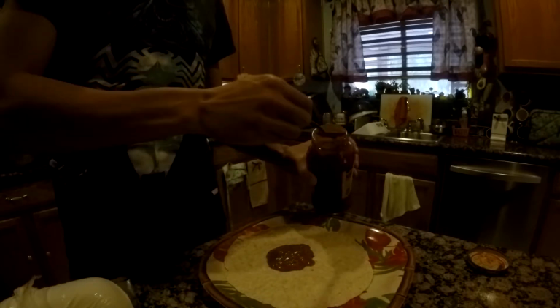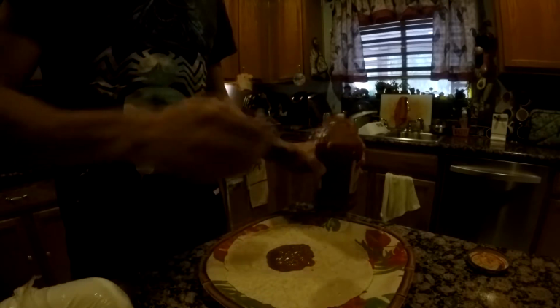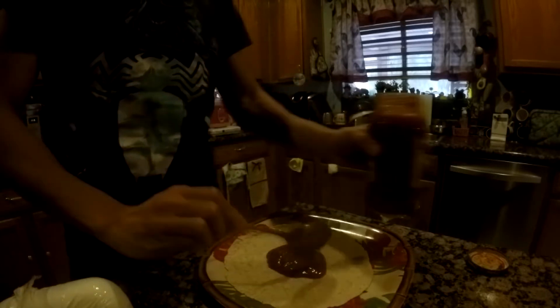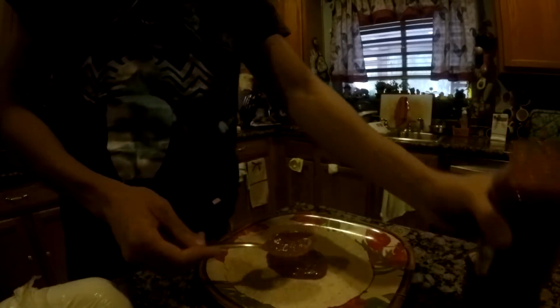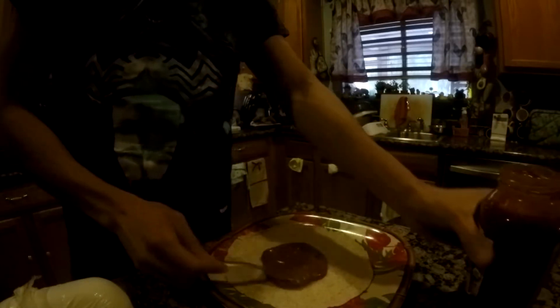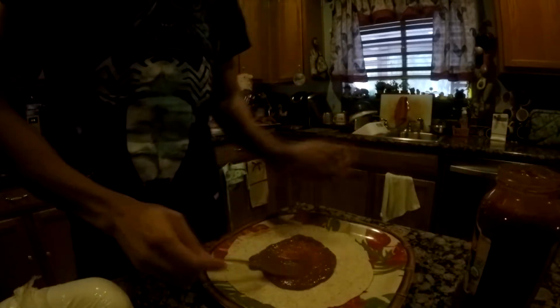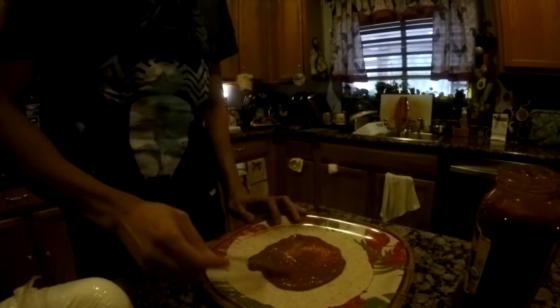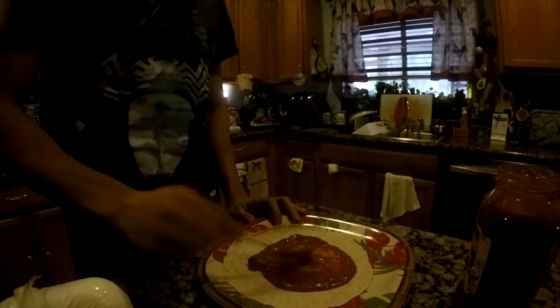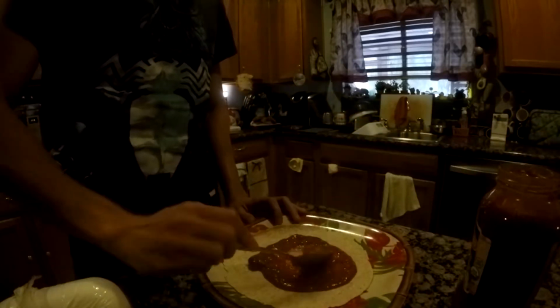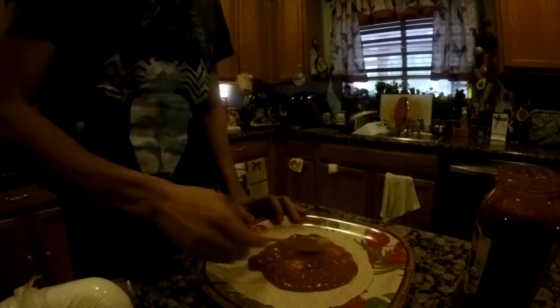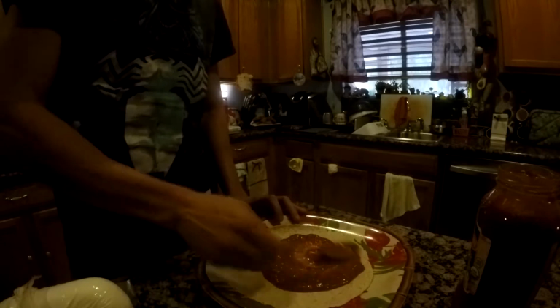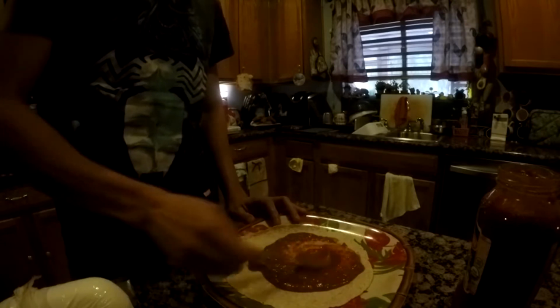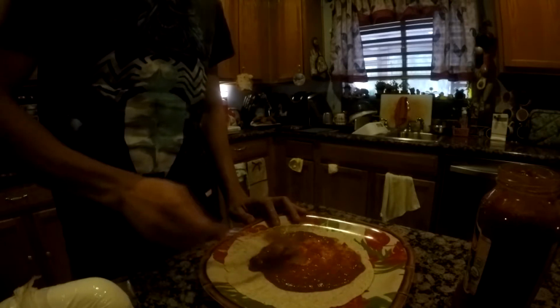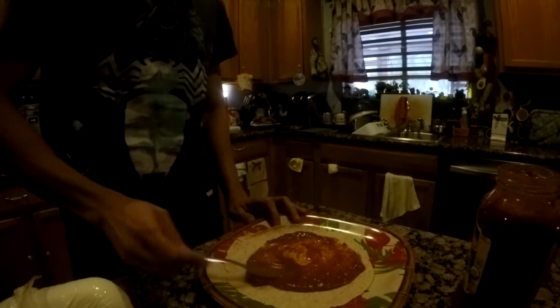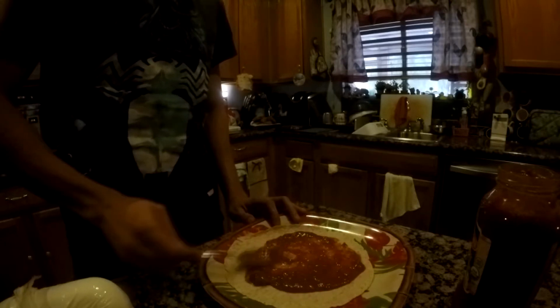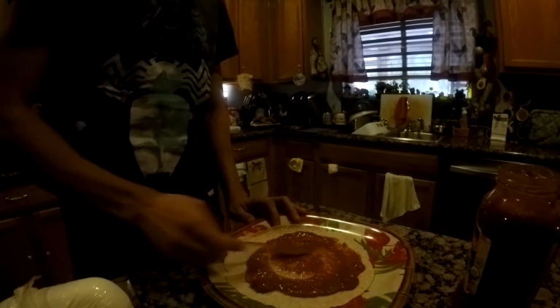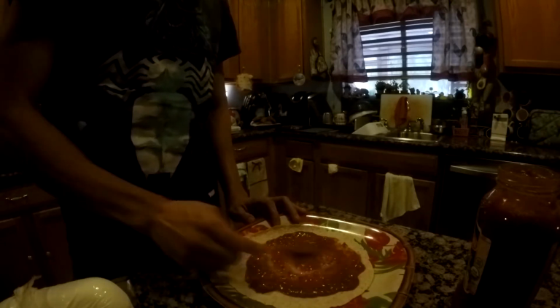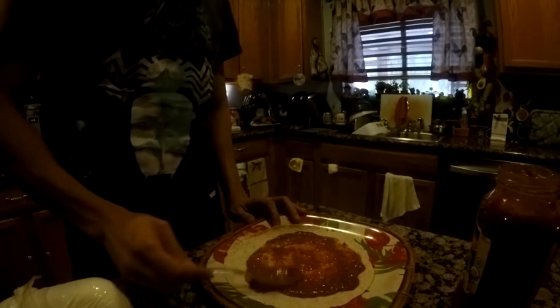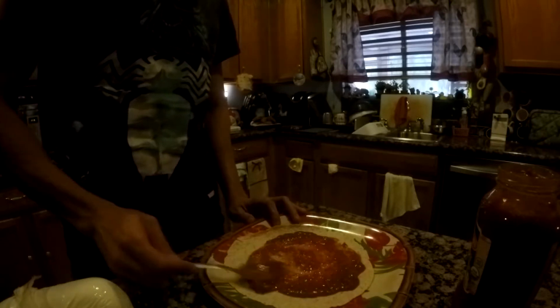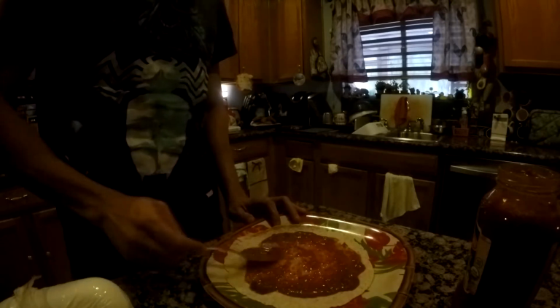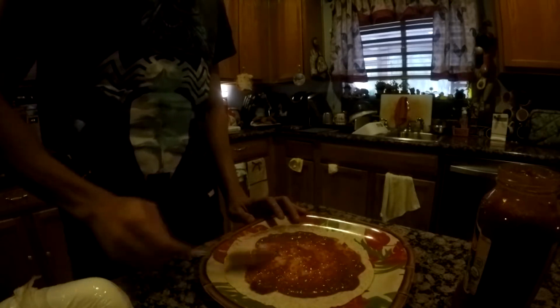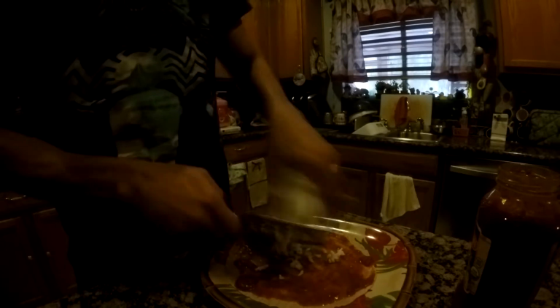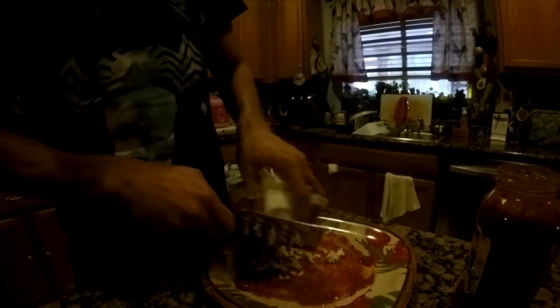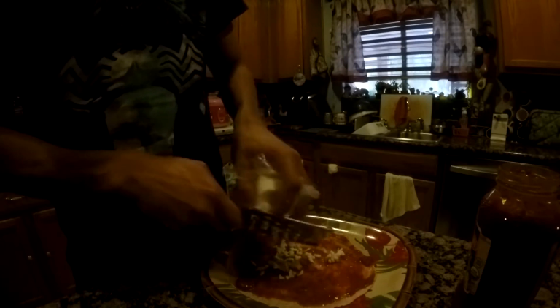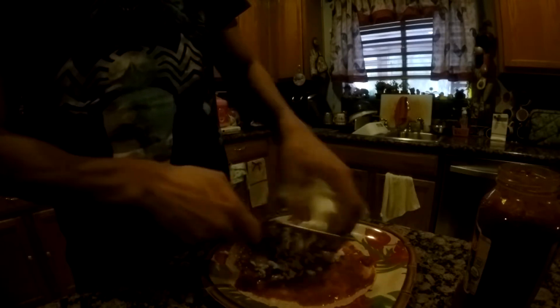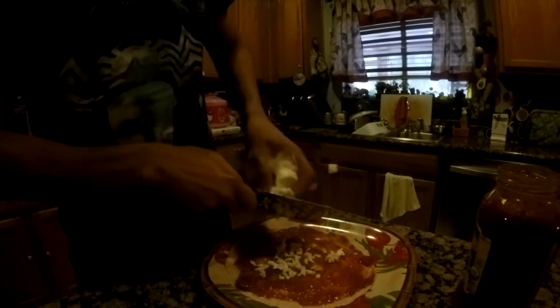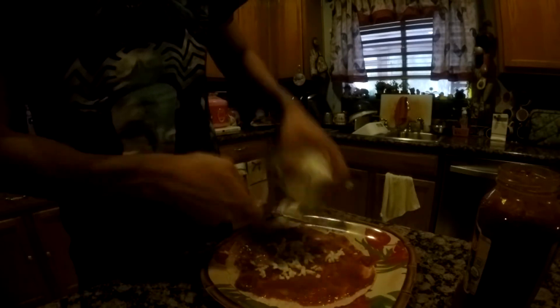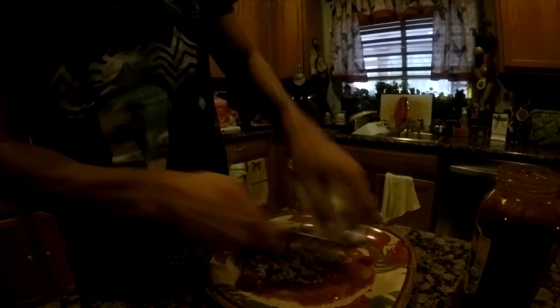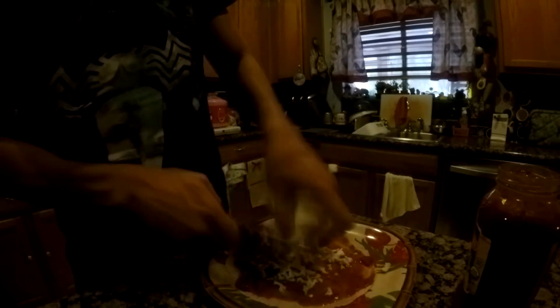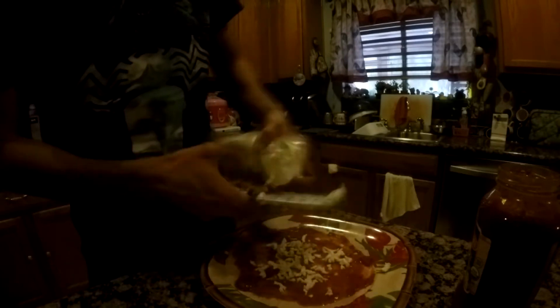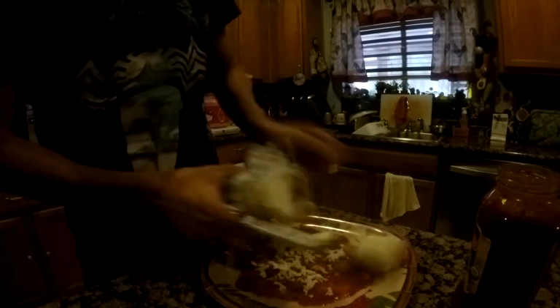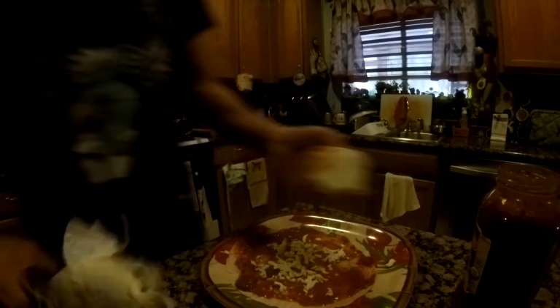So first off, you're gonna want to start off by getting a spoon, getting a couple scoops of the marinara sauce and spreading it into the tortilla. And then you want to just get a cheese shredder and just shred it up all over.